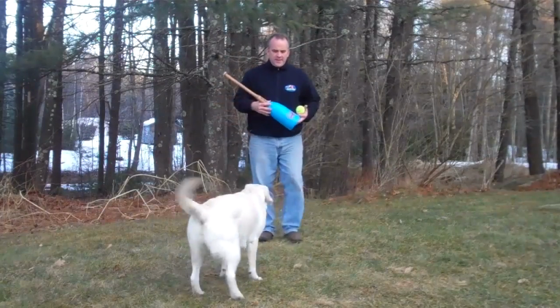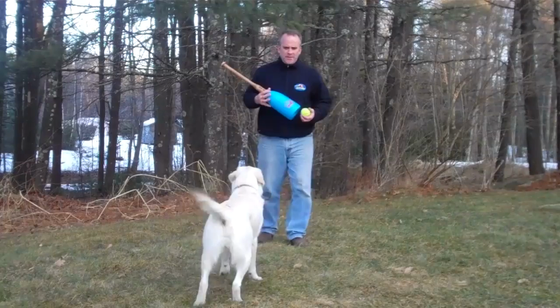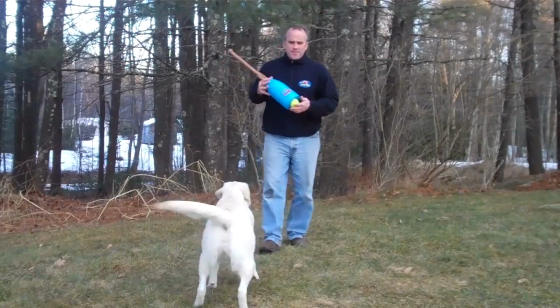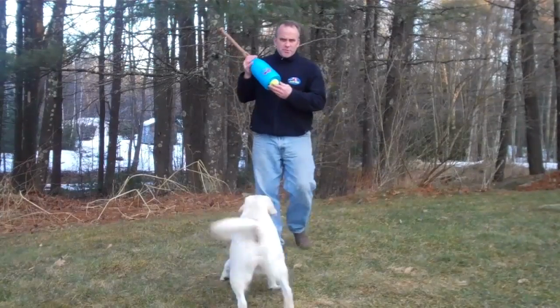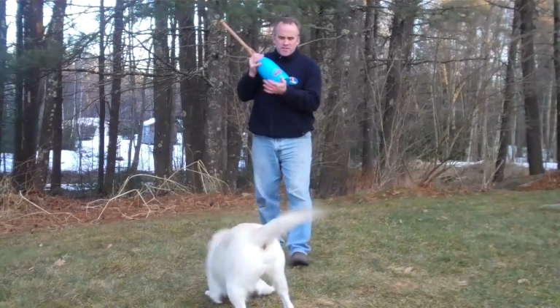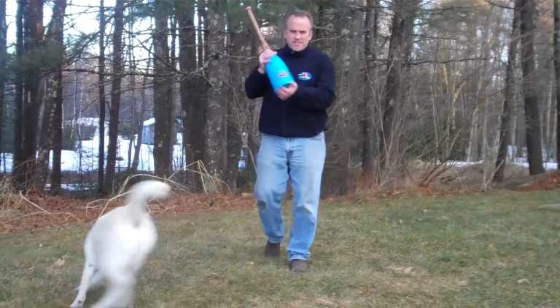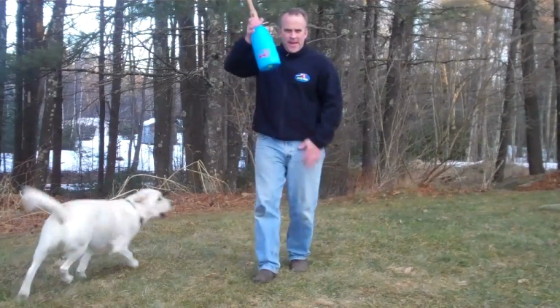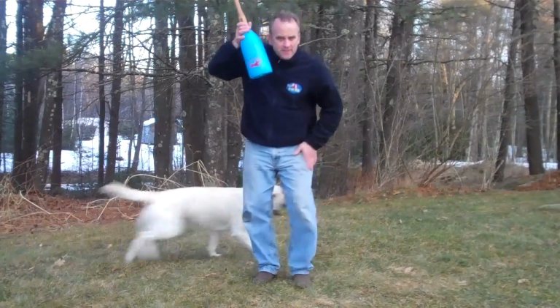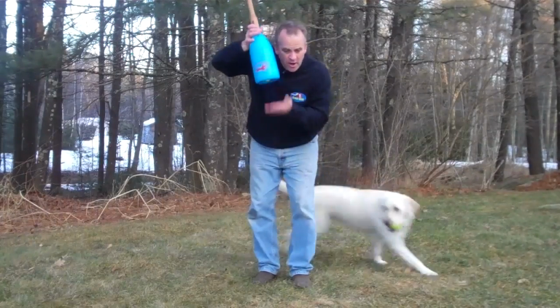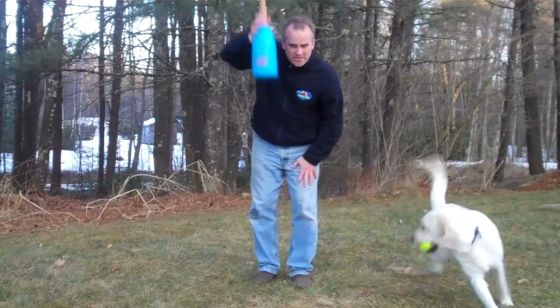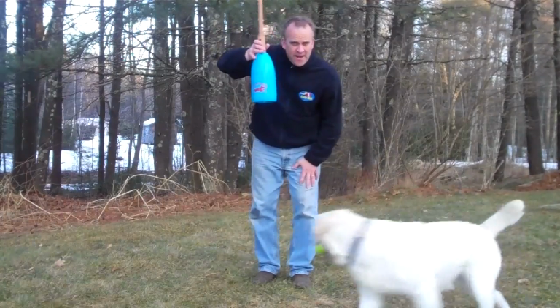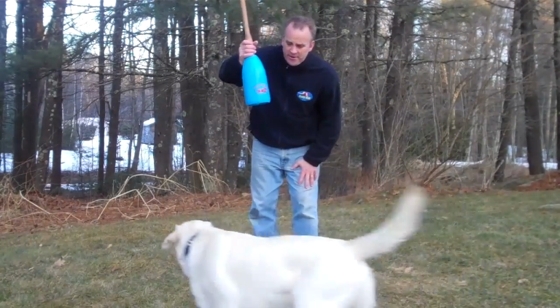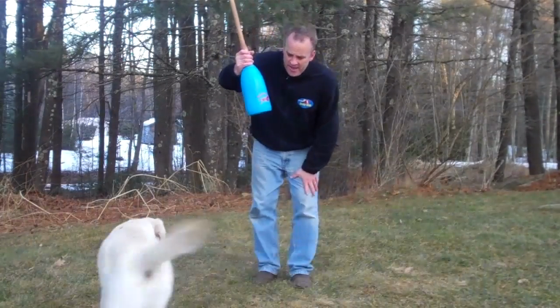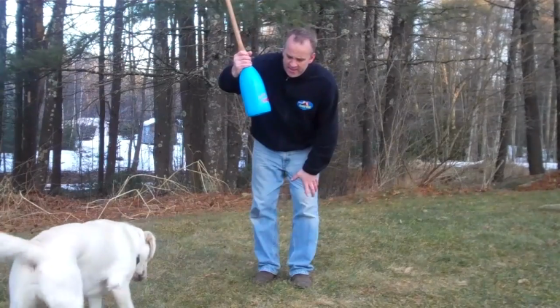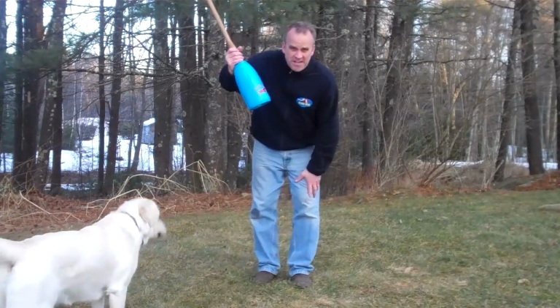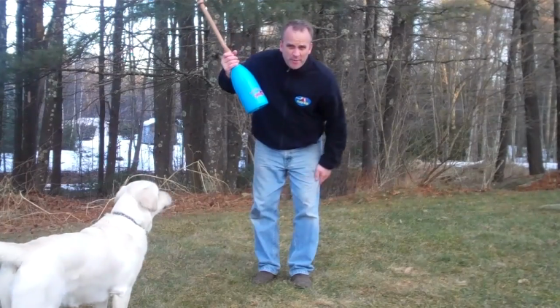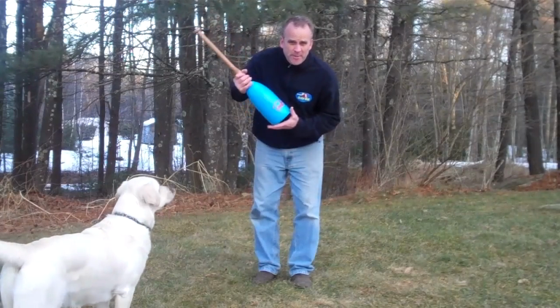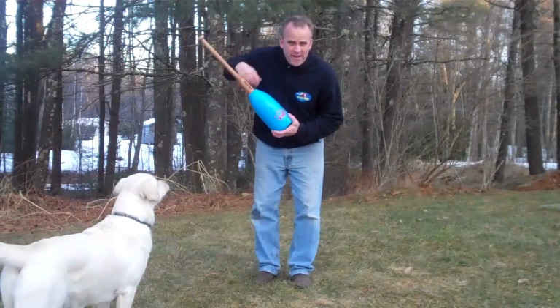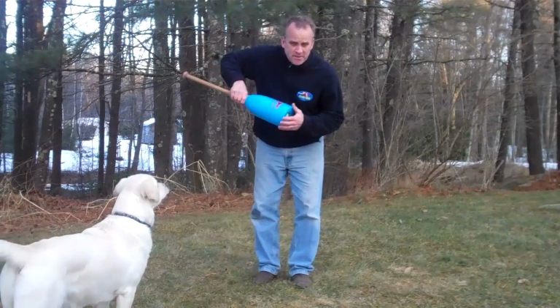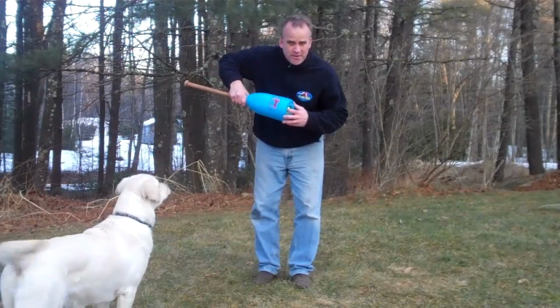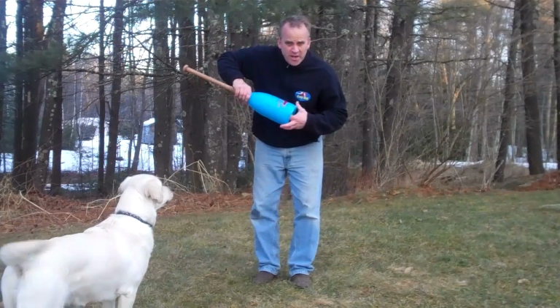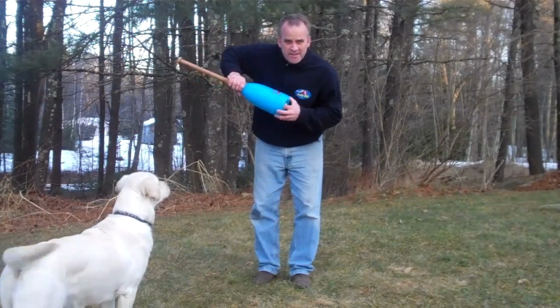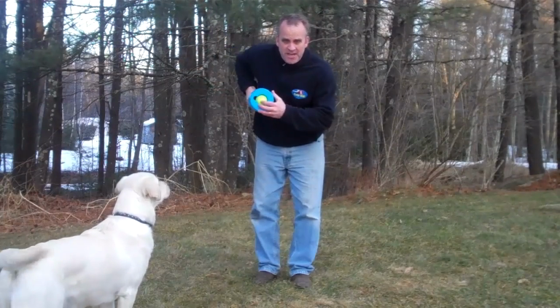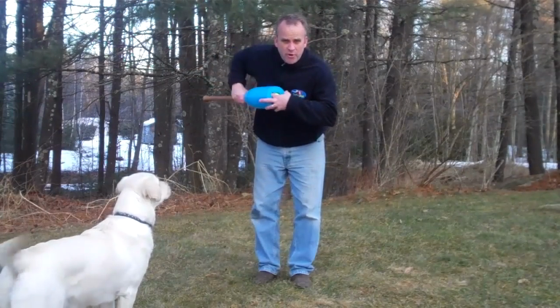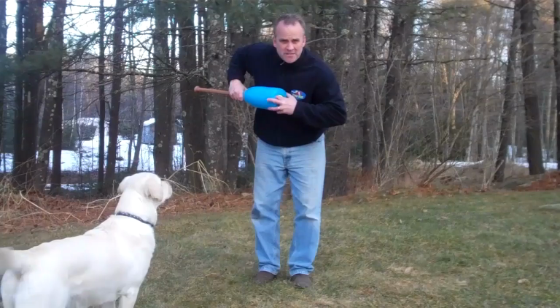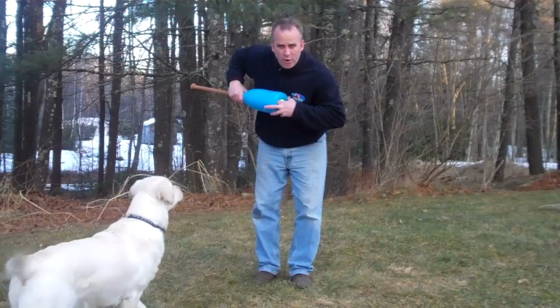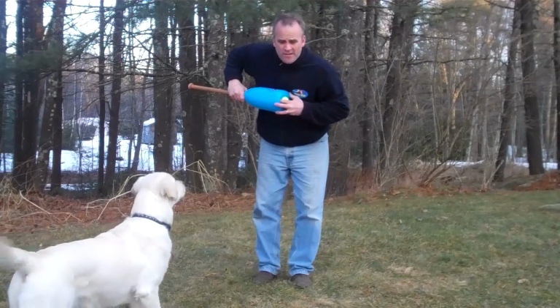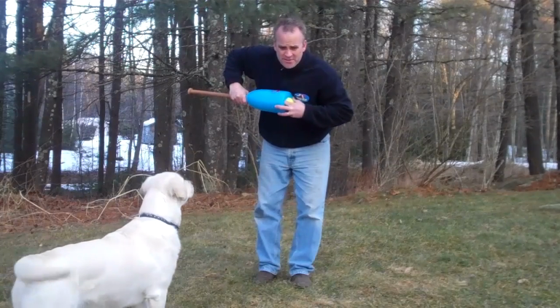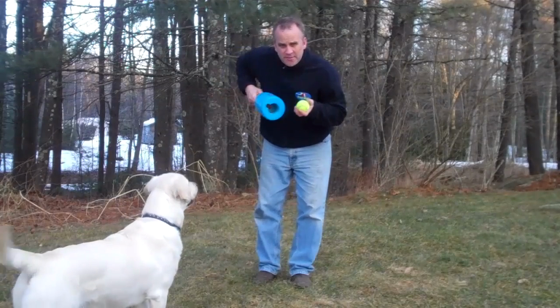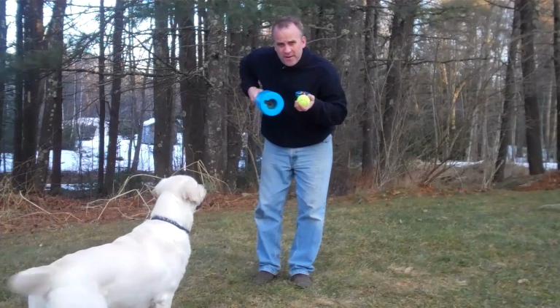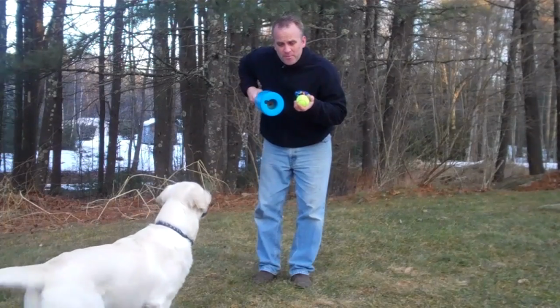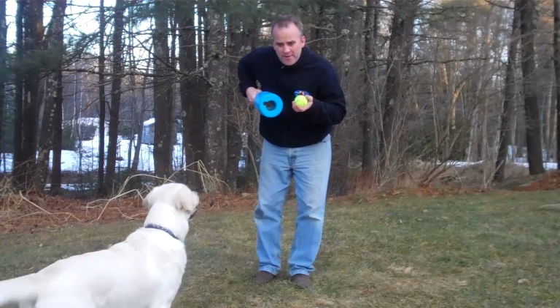Another cool thing about it is the ball stores up inside the bat so it'll sit flat on a counter, and you'll always have the ball when you want to play go fetch with your dog. There's an extra hole next to the big hole that allows you to stick your finger in and pull the ball out.